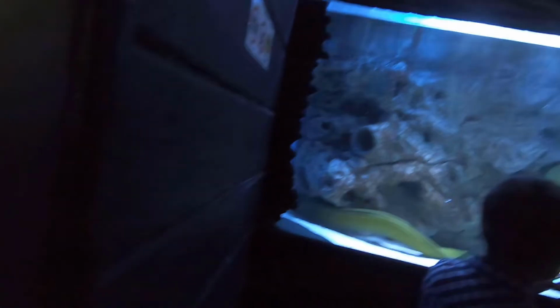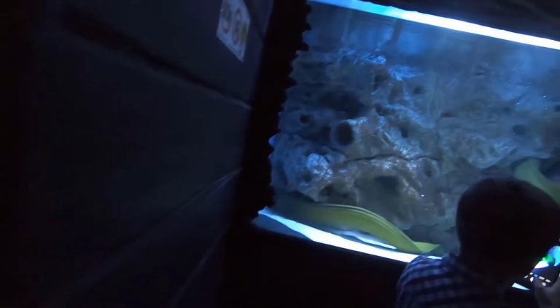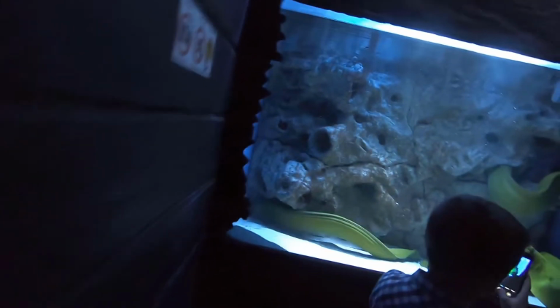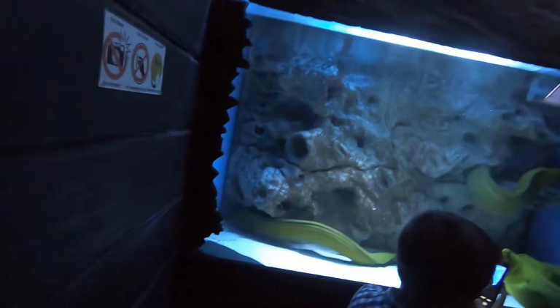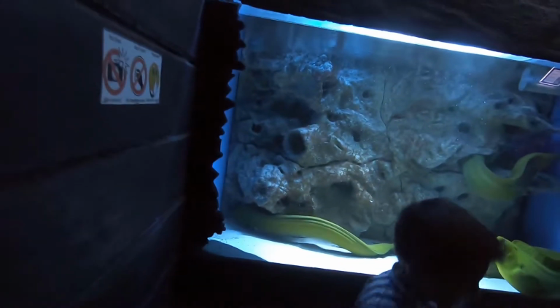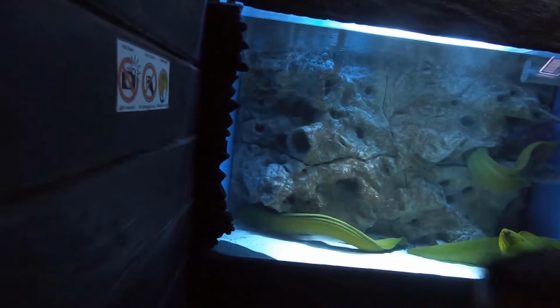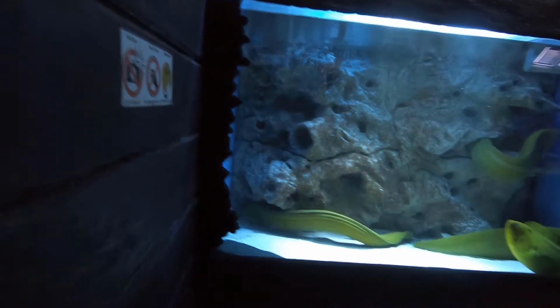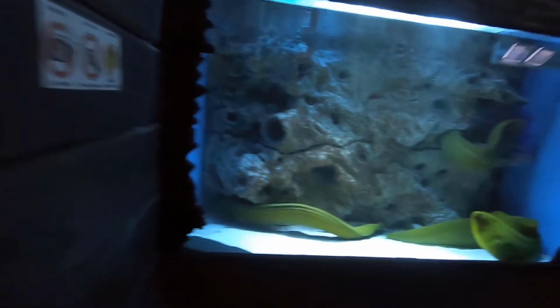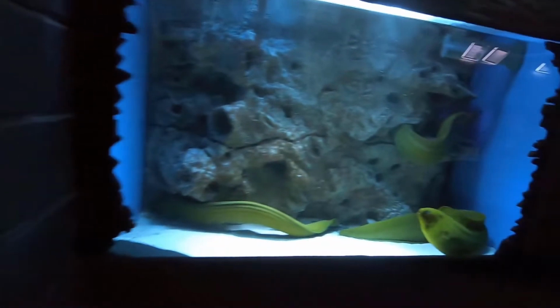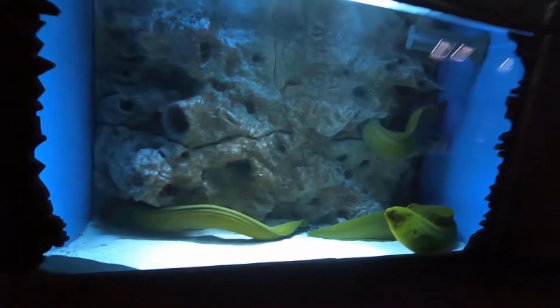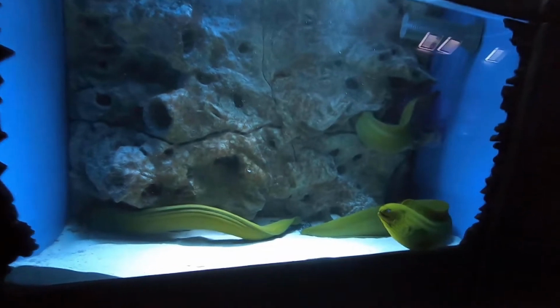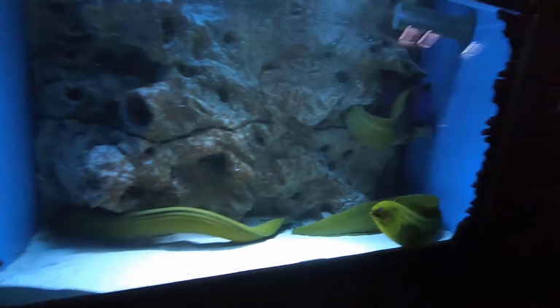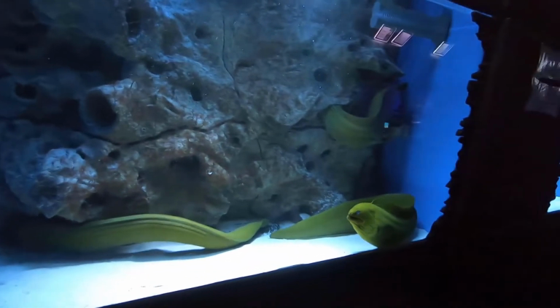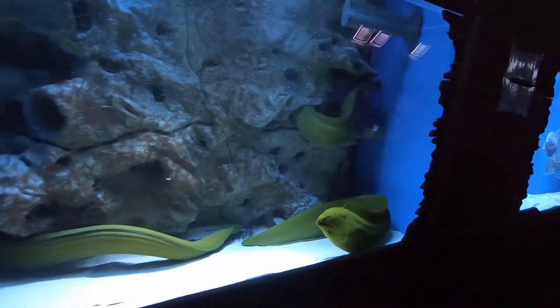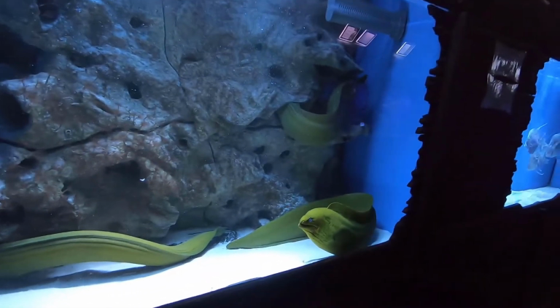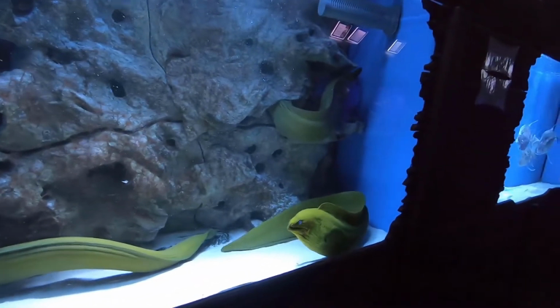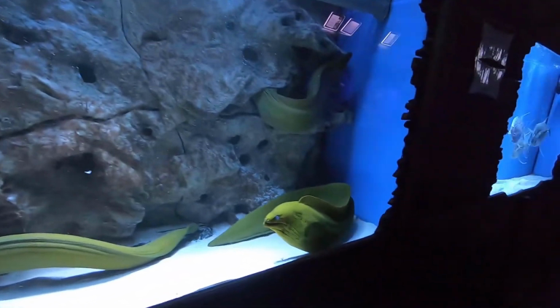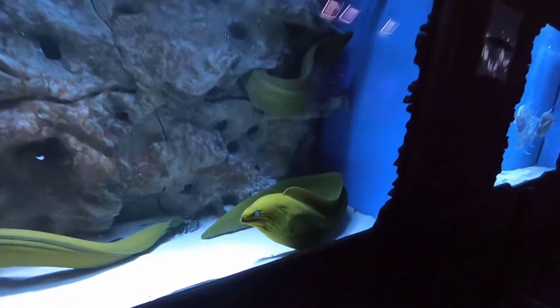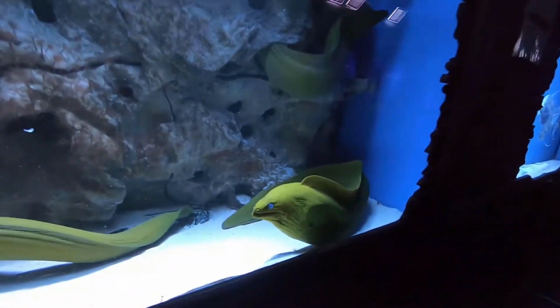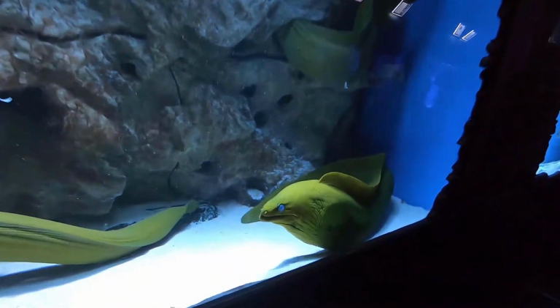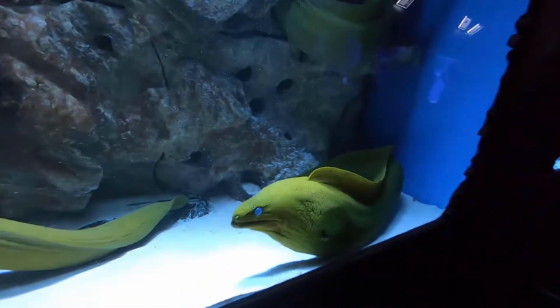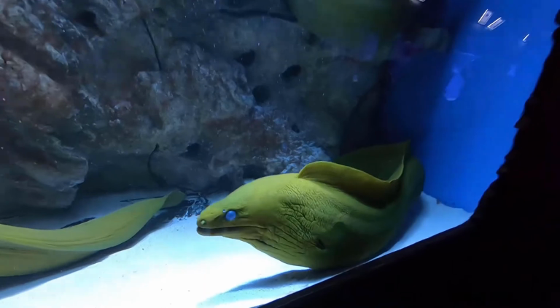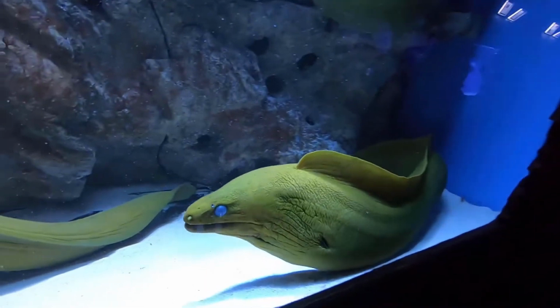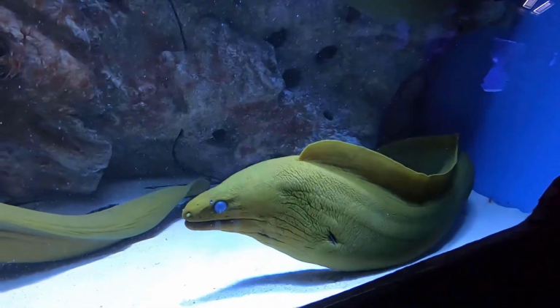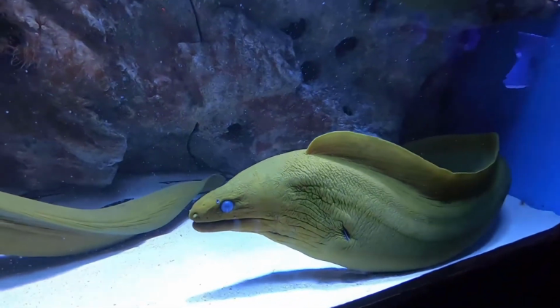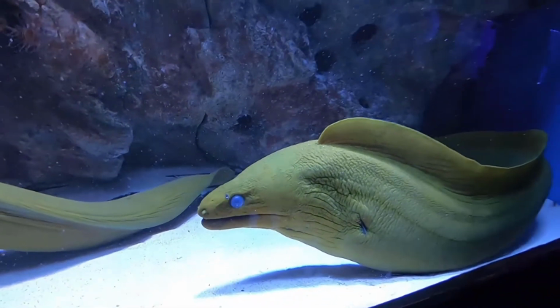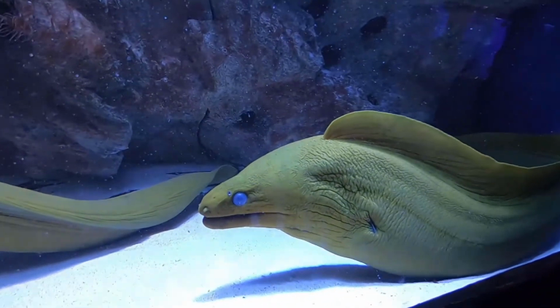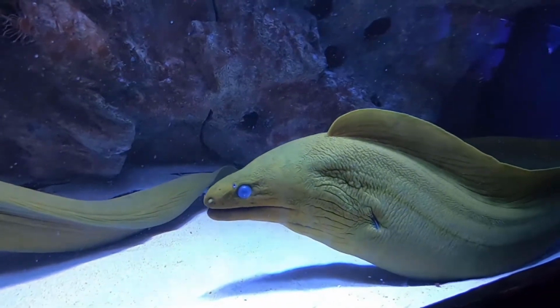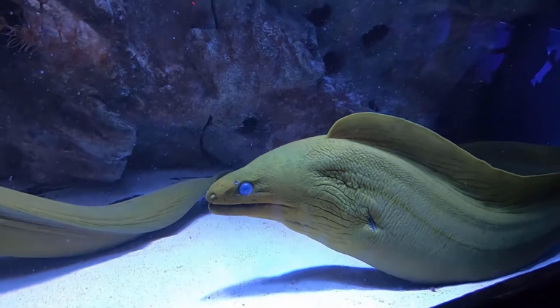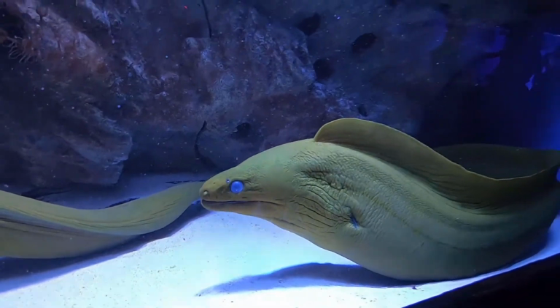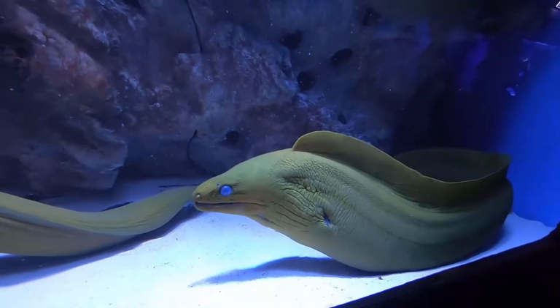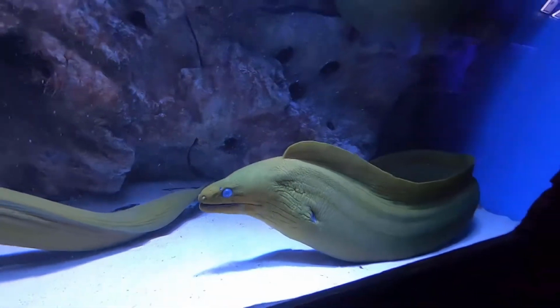Moving on now to some green moray eels. They look kind of yellow, but these are green moray eels. There's actually a wide variety of color potential in this particular species, as far as I know.